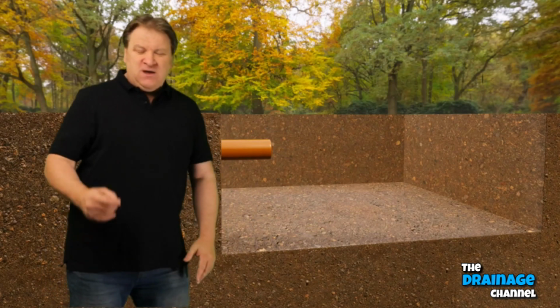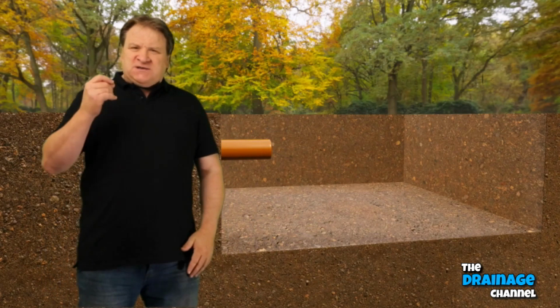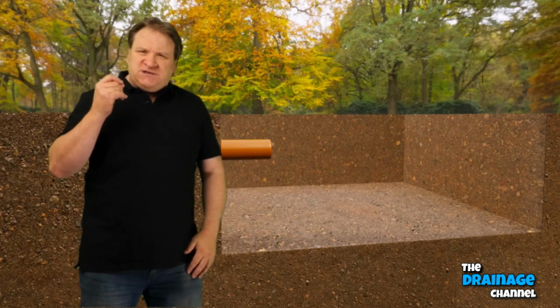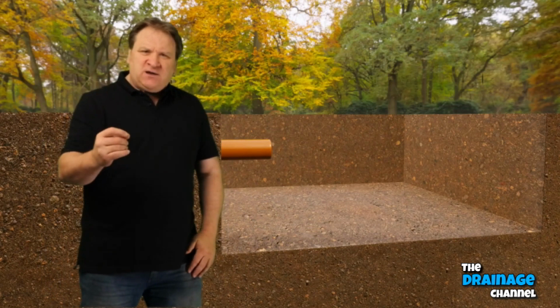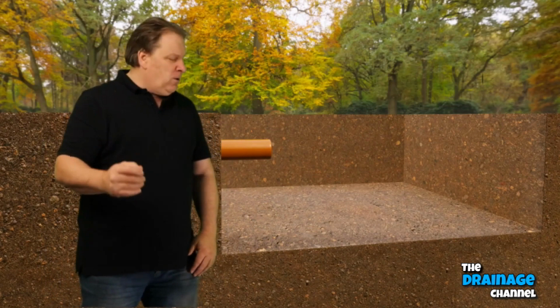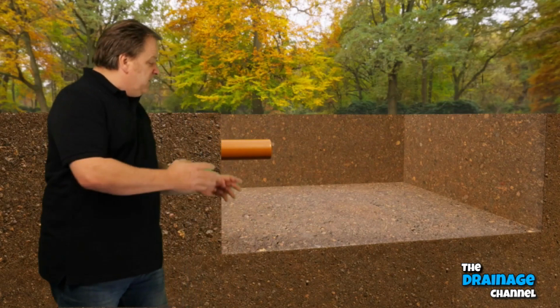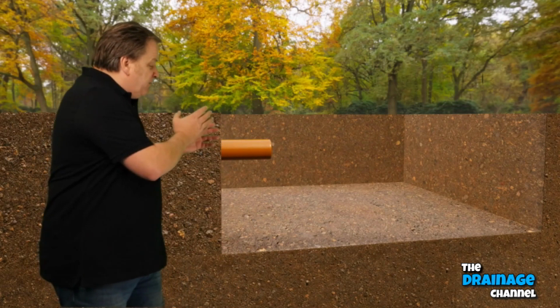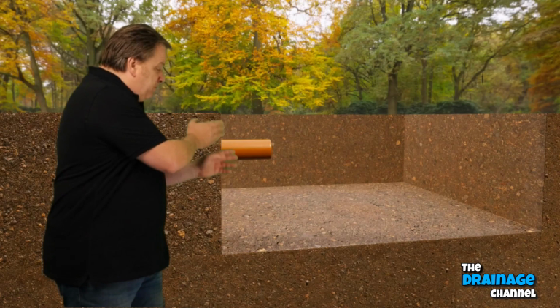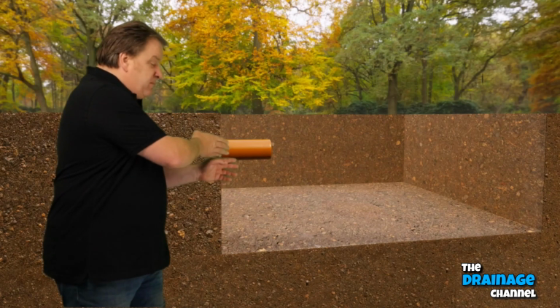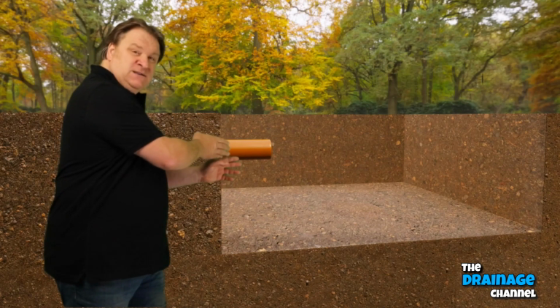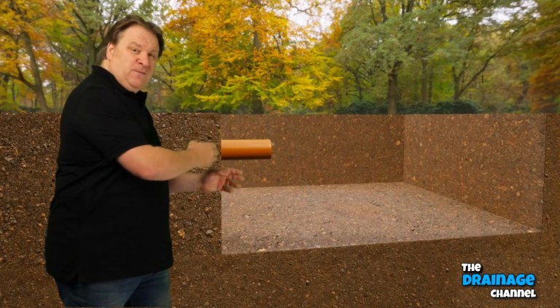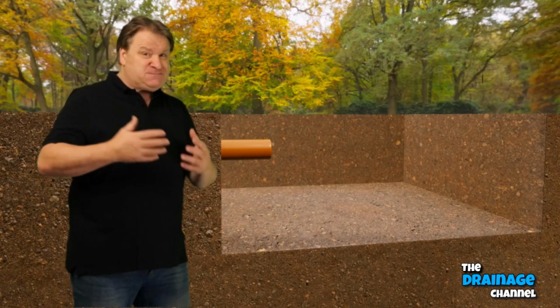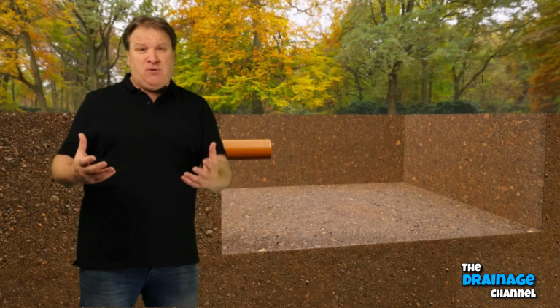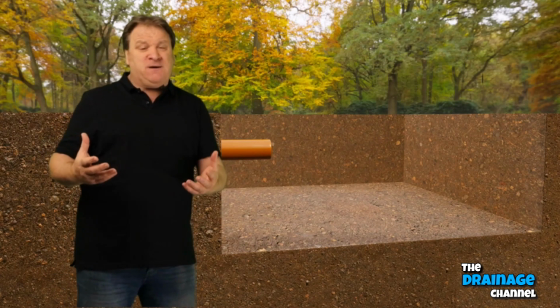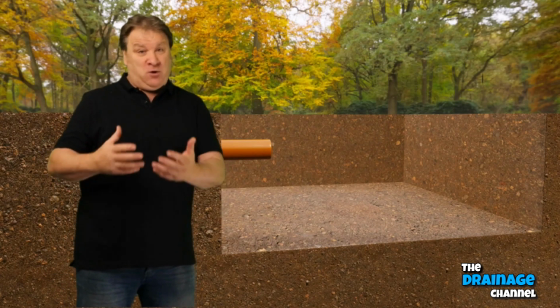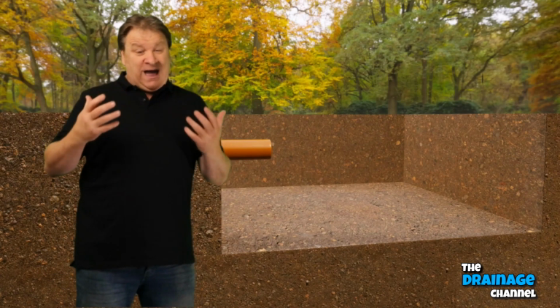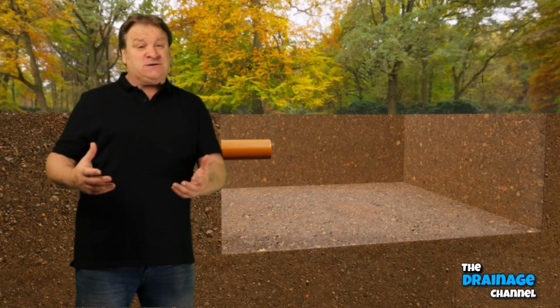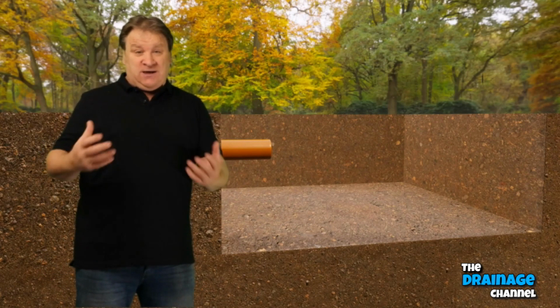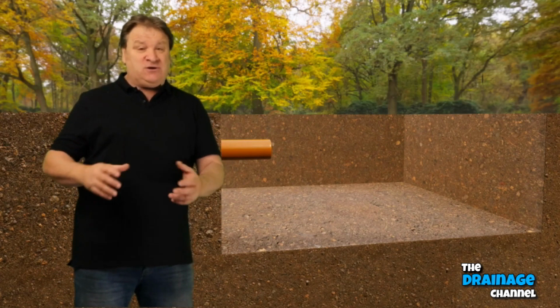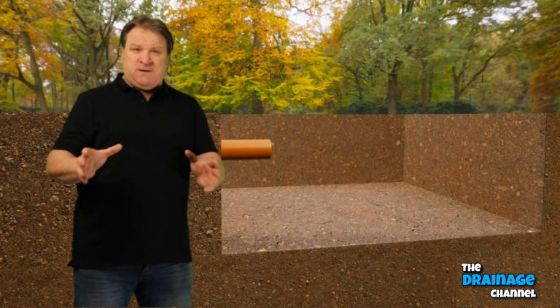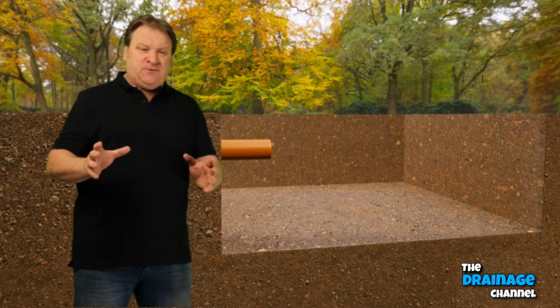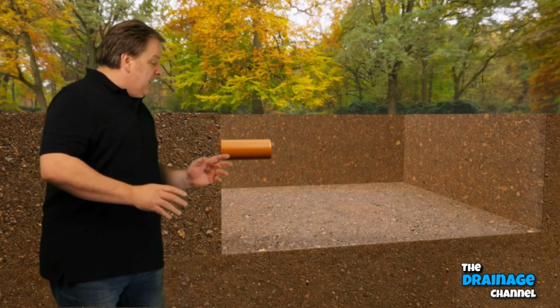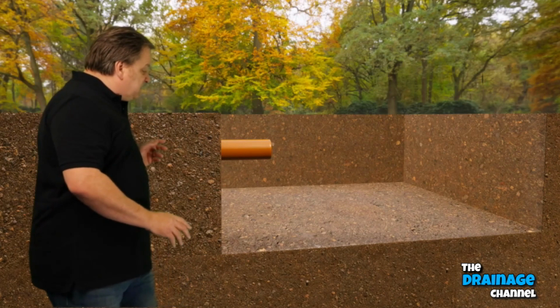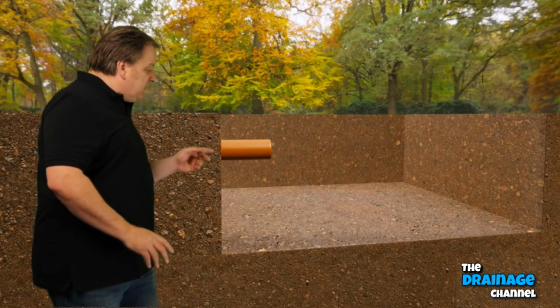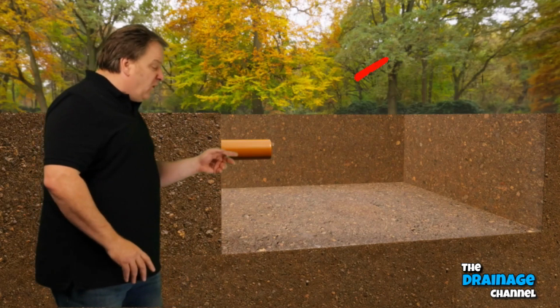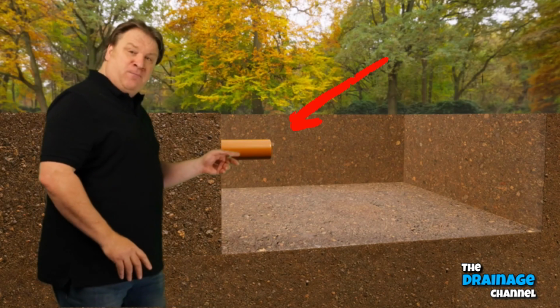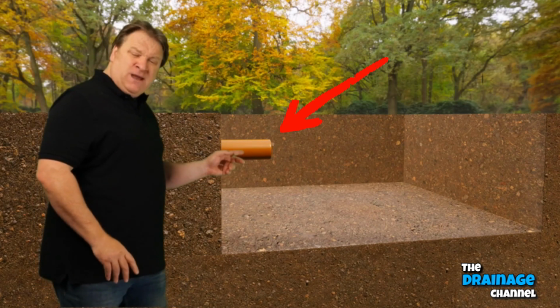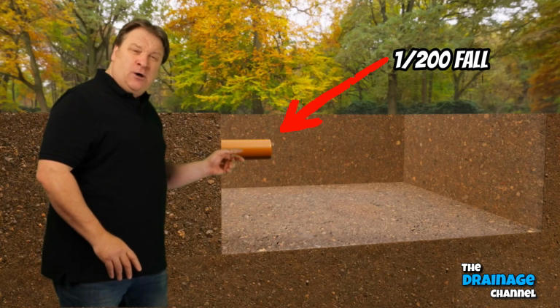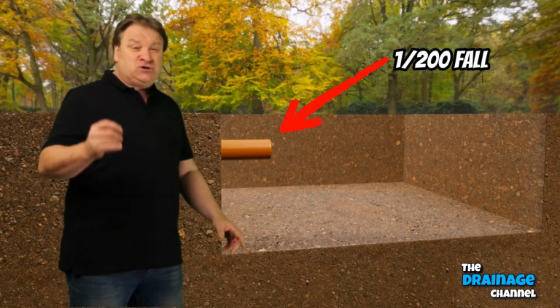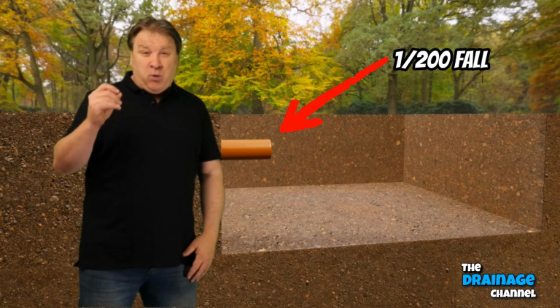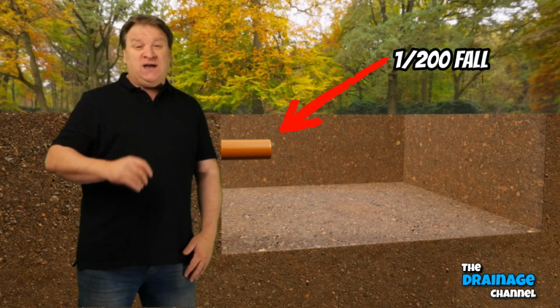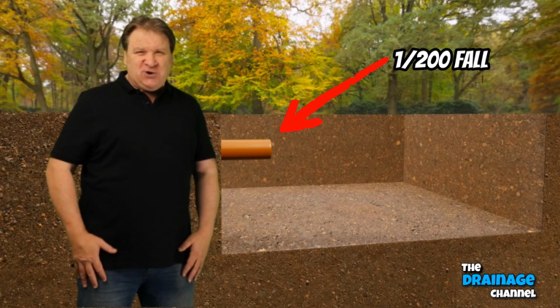Once you've dug your hole you then need to bring the pipe into the hole. This pipe will be coming from your house, garage, or some other building, and typically the fall of the pipe into the hole should be 1 in 200.